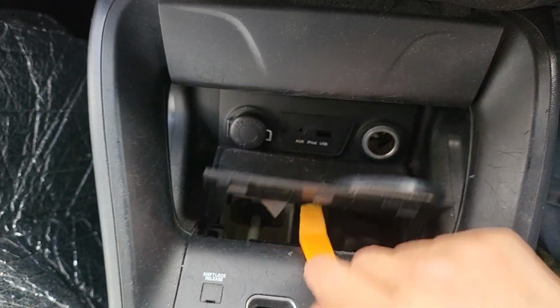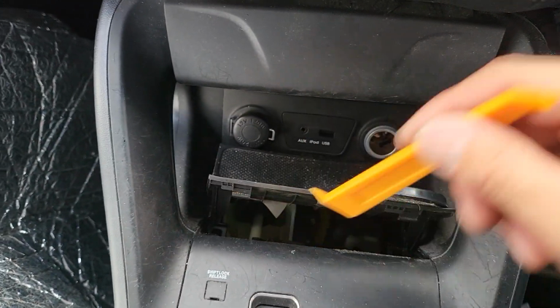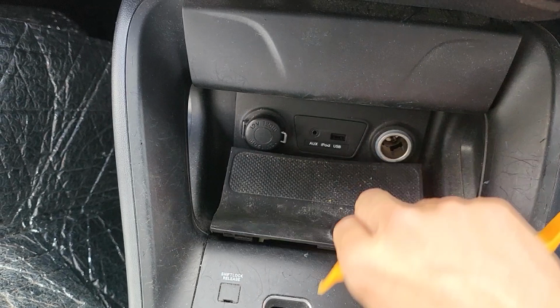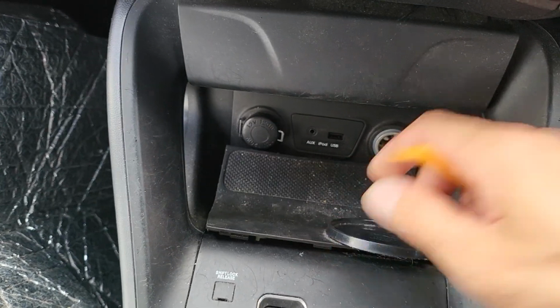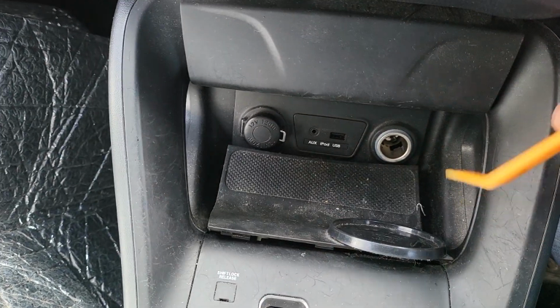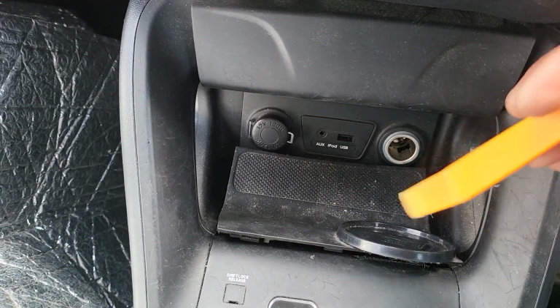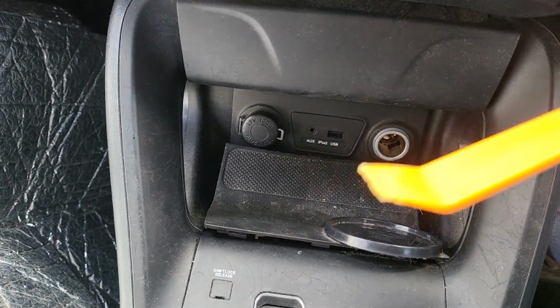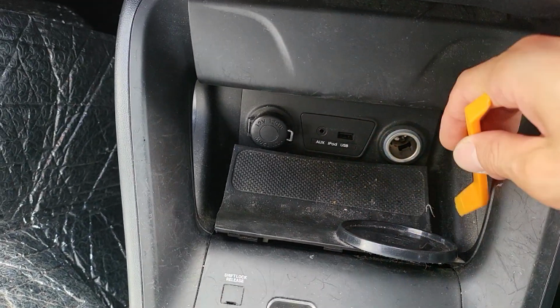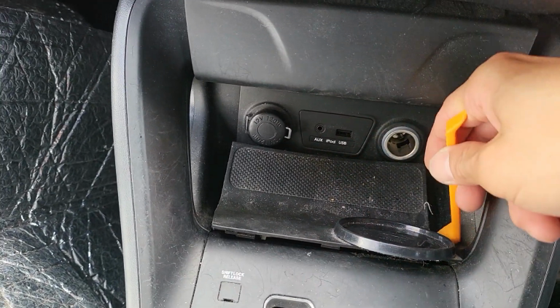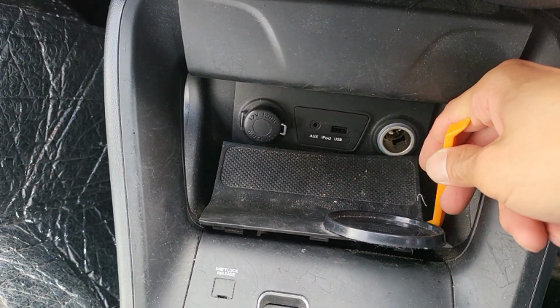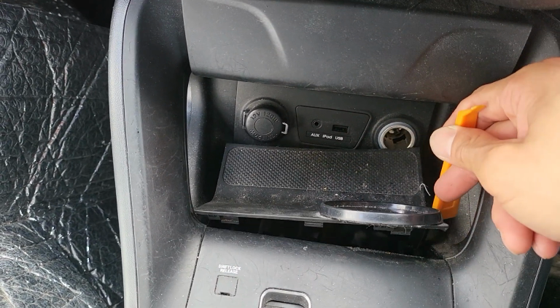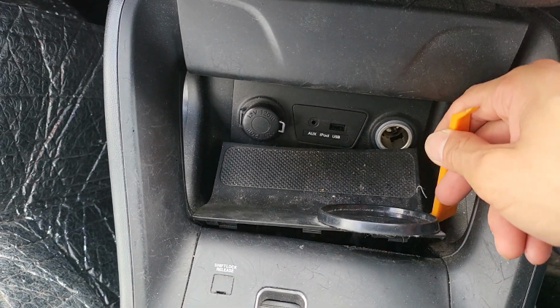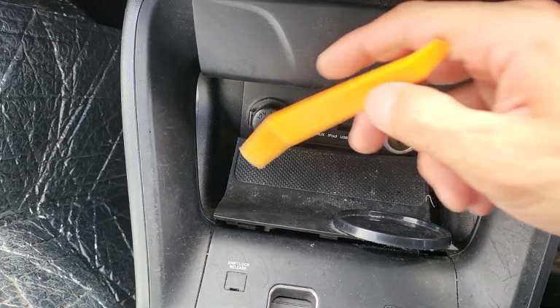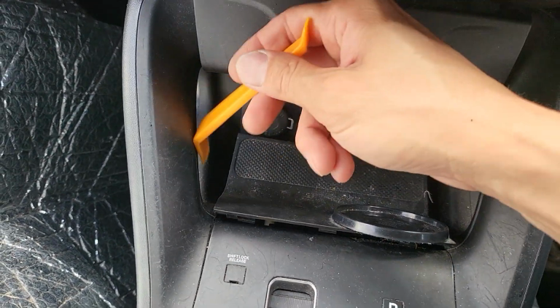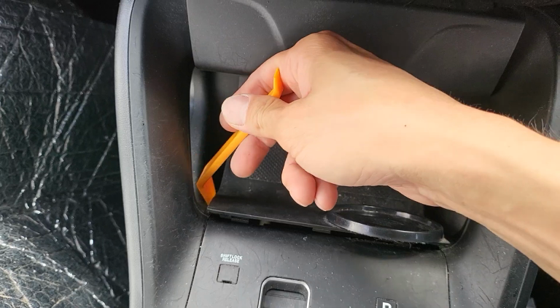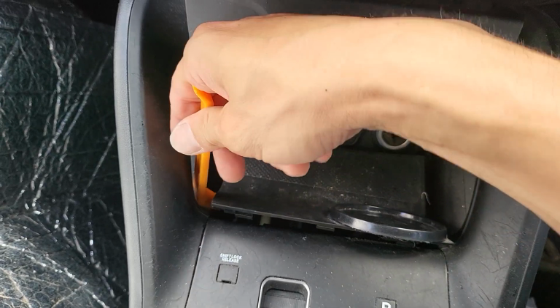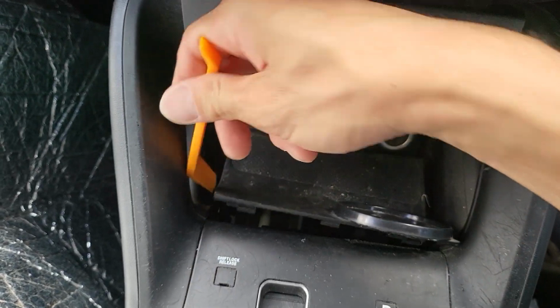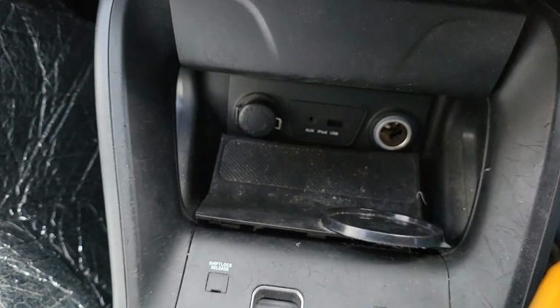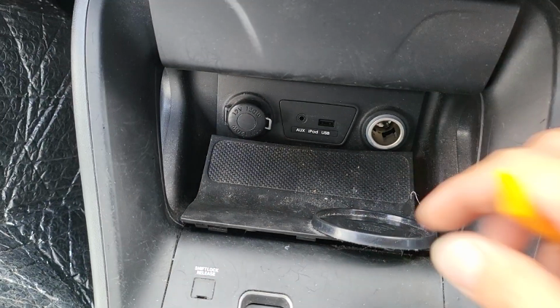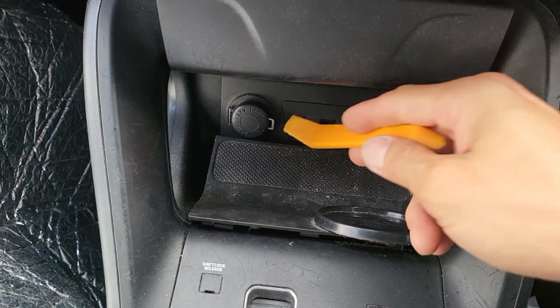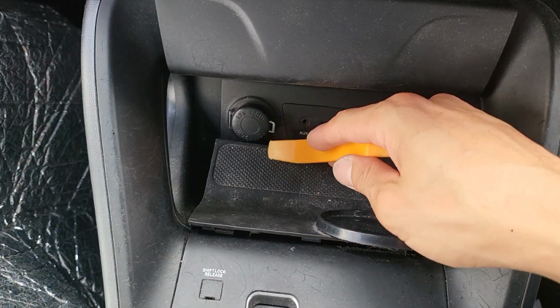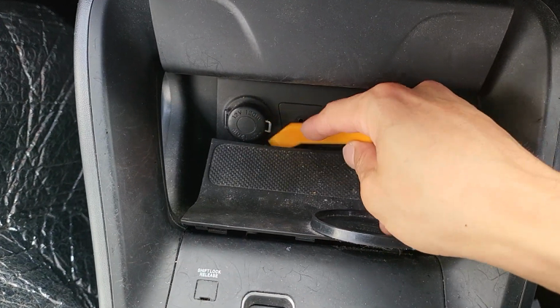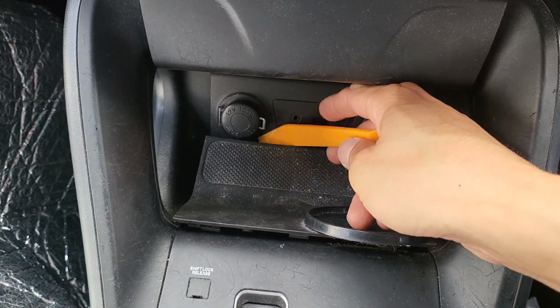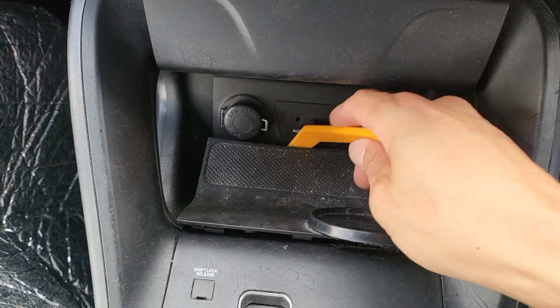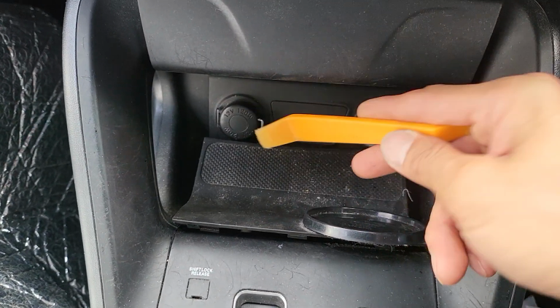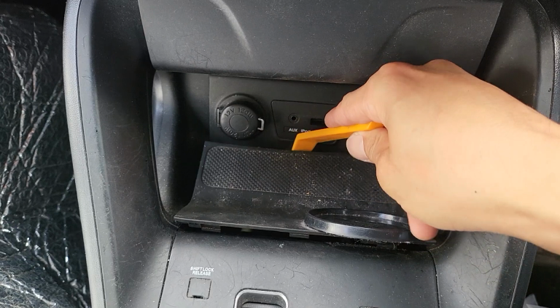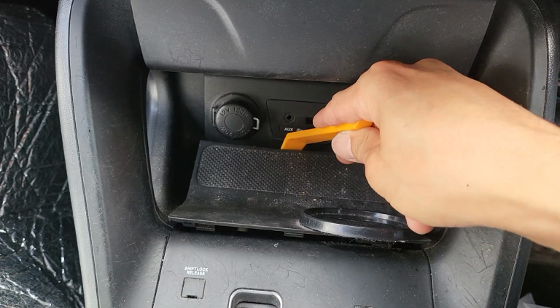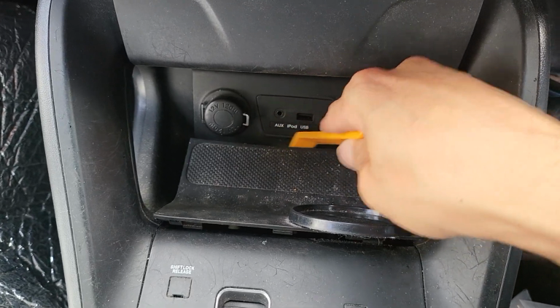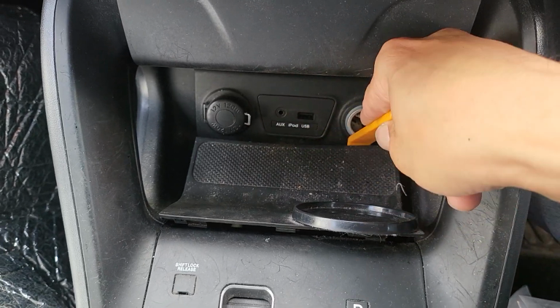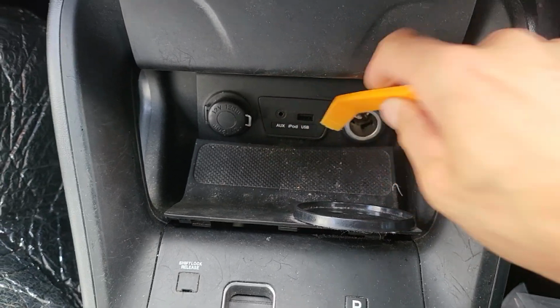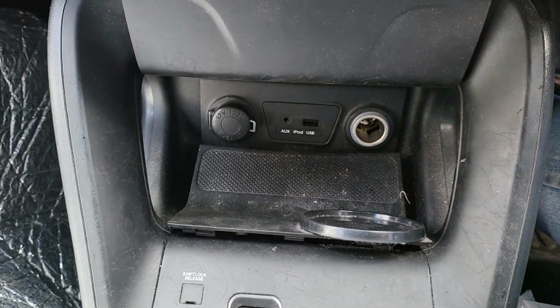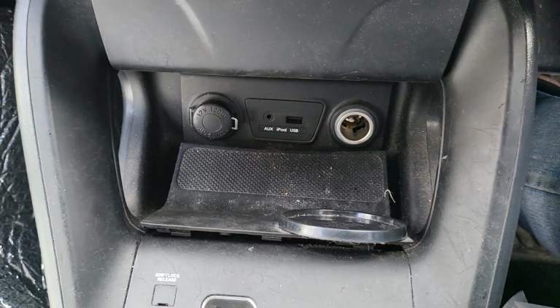Slide it in and pop it up a little bit, then keep going along the side and pop the side, keep on this side and pop this side. Then at the bottom, lift it up a little bit and slide this one around here.